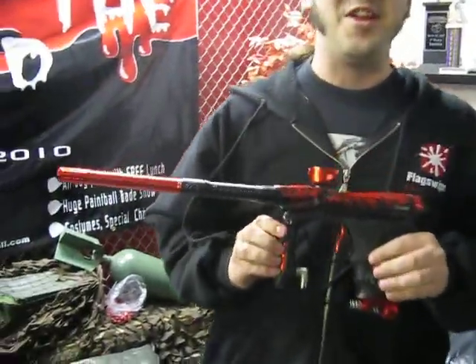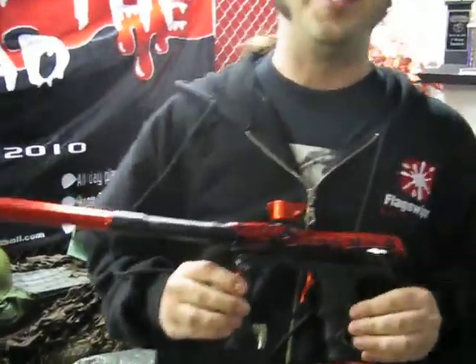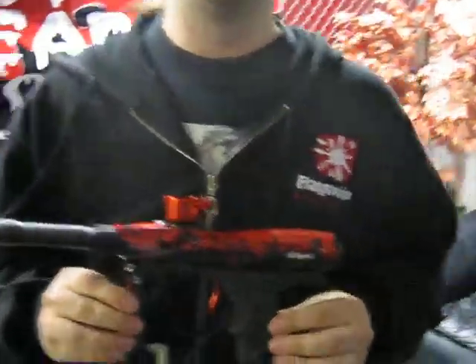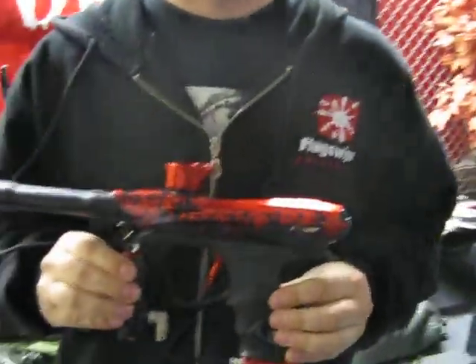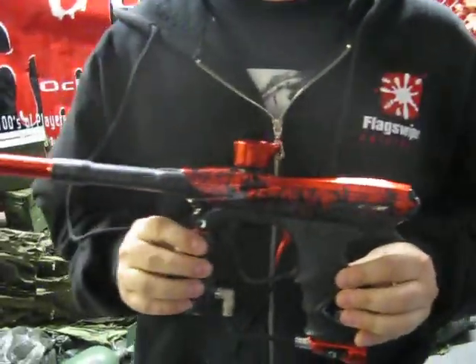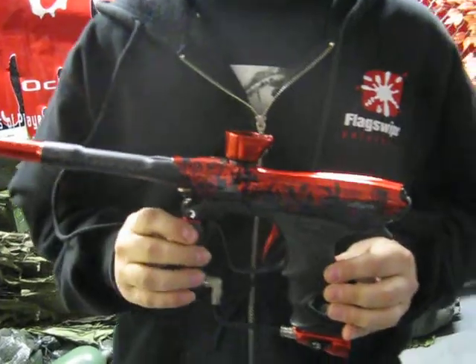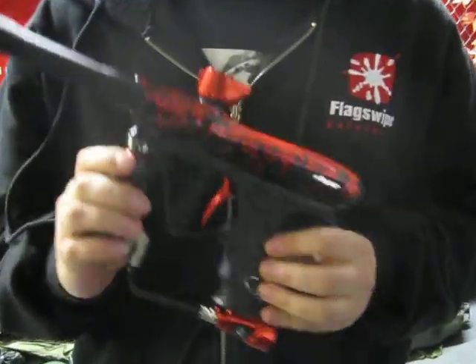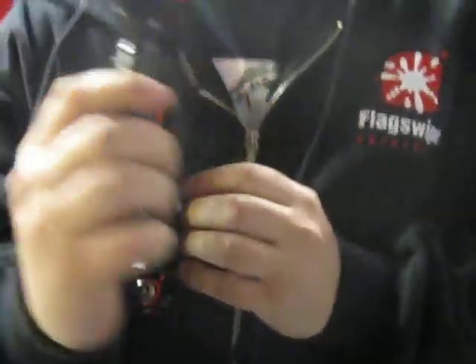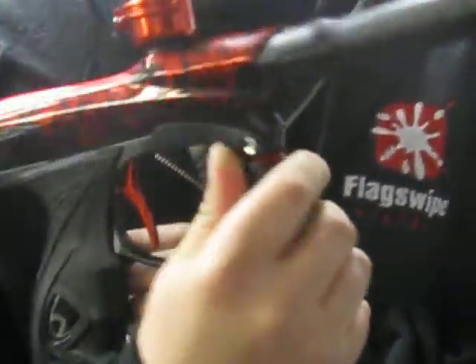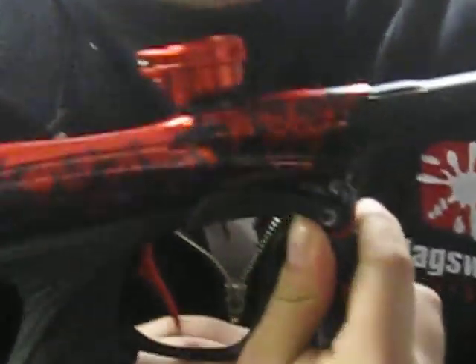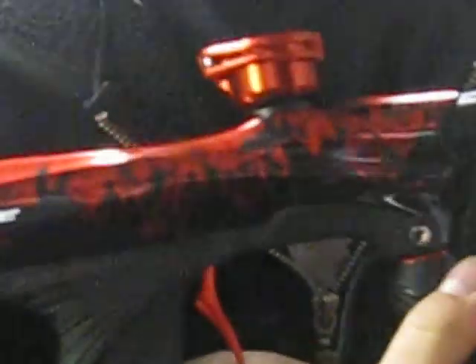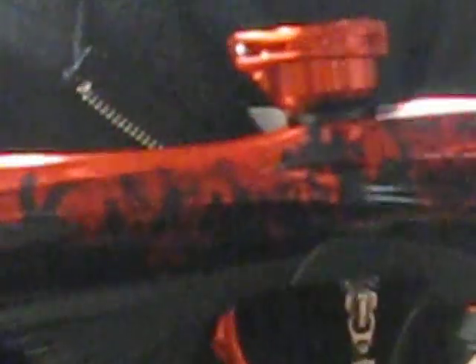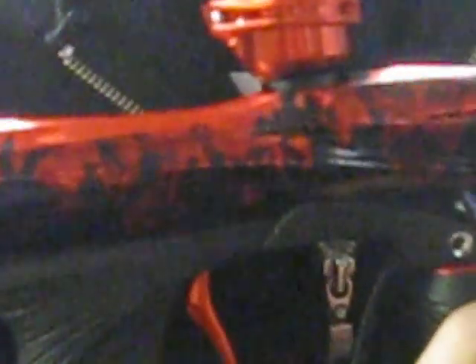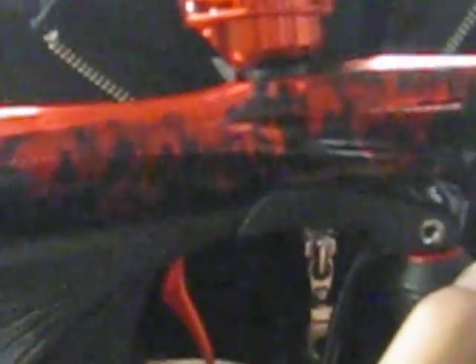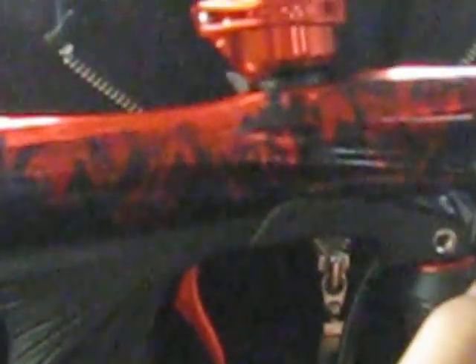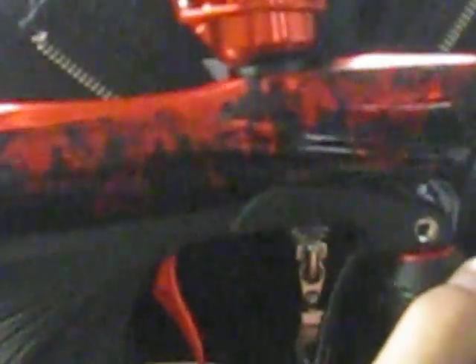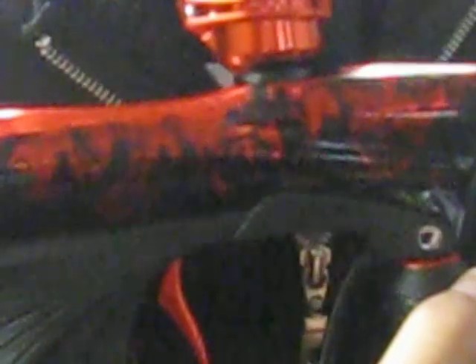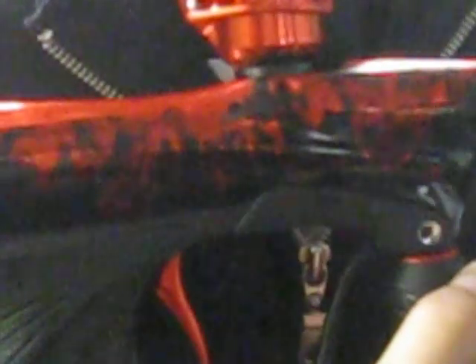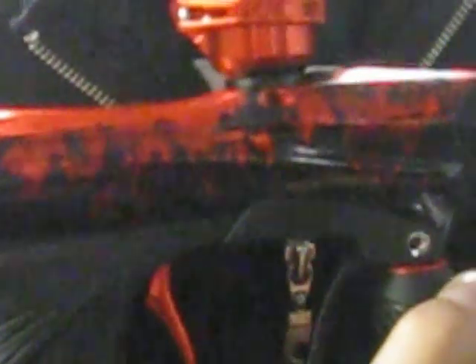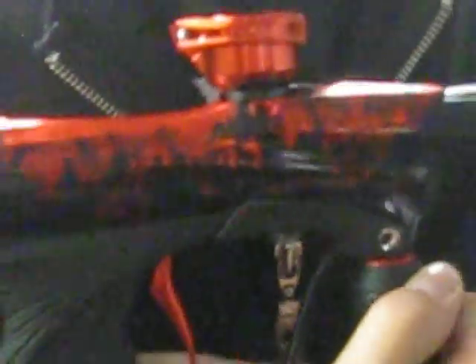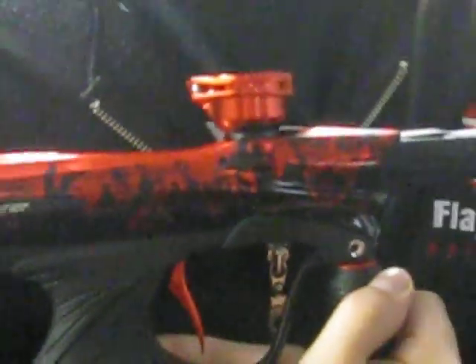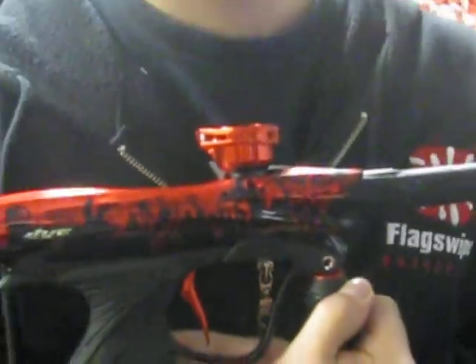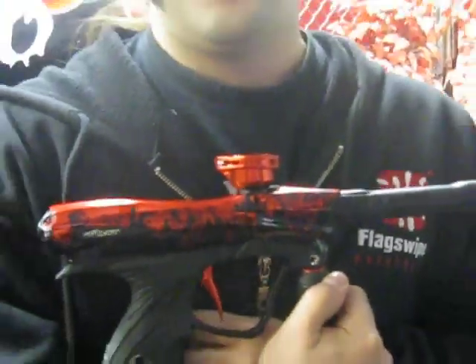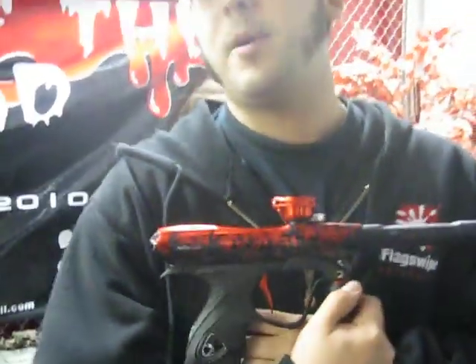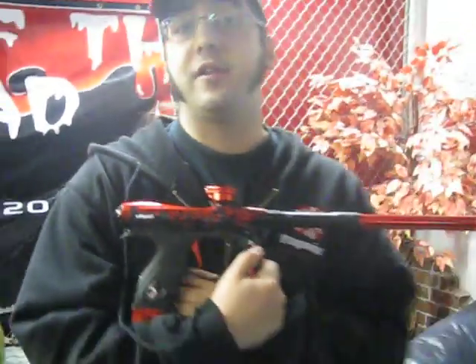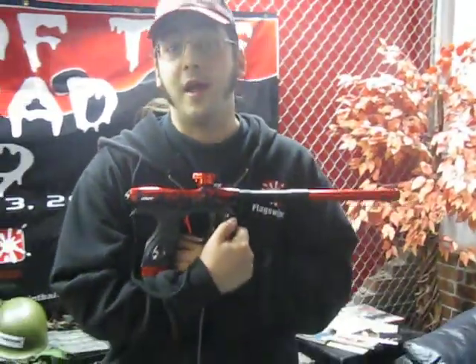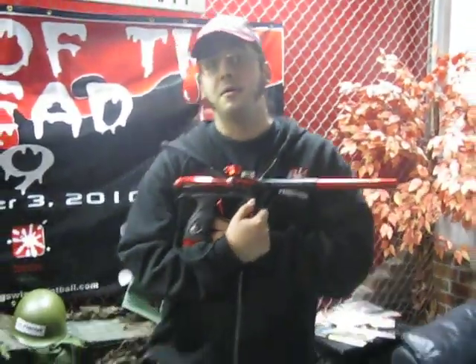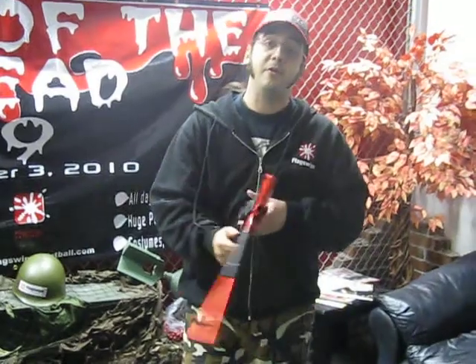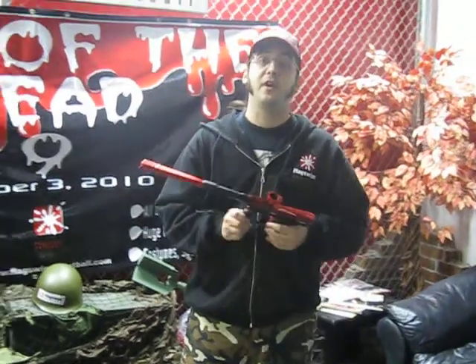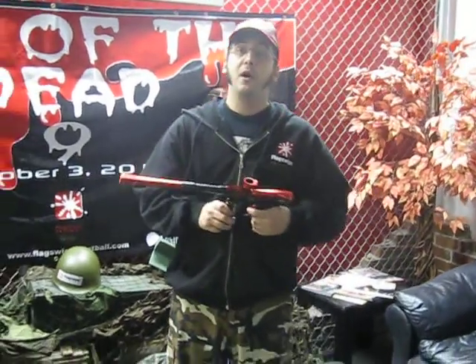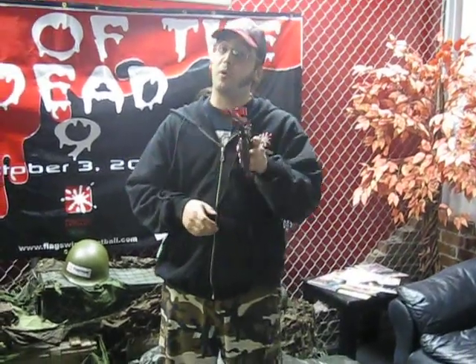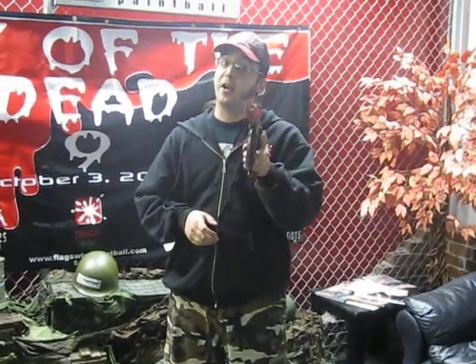You didn't see this. This isn't actually happening on your computer right now. This is not a zombie limited edition Dimatrix NT. It's not here. But if you come out to Day of the Dead 9, maybe you'll see it there. Only one way to find out.